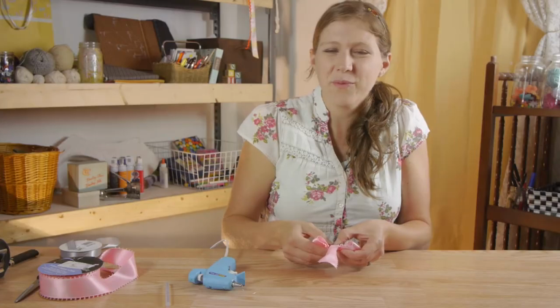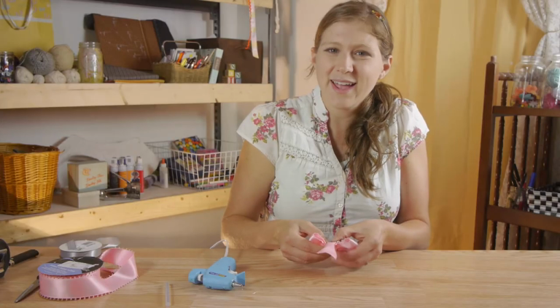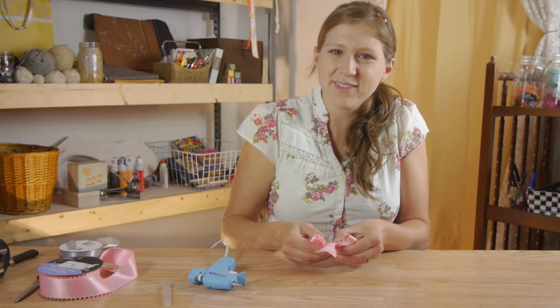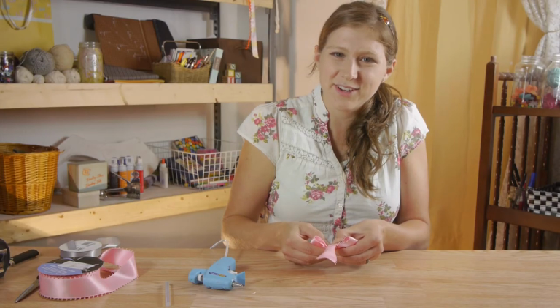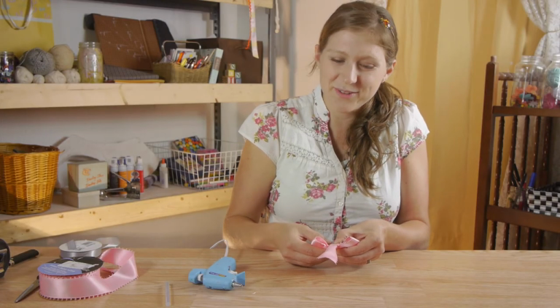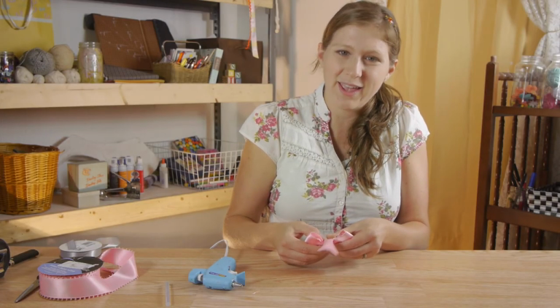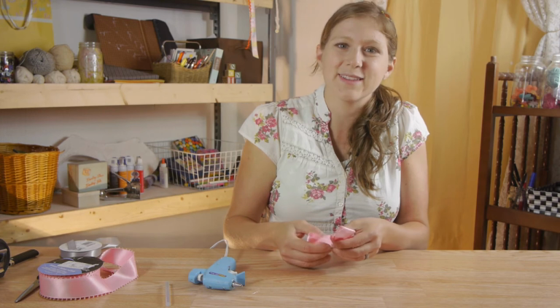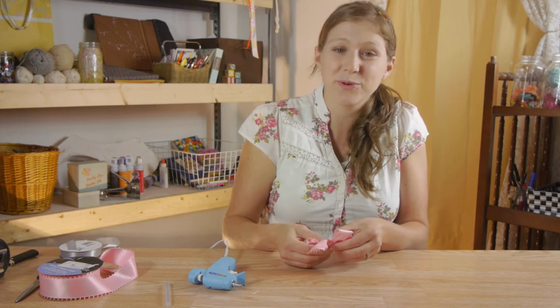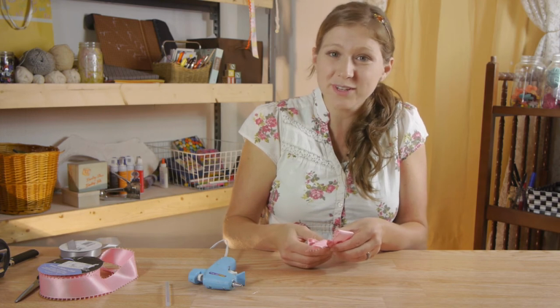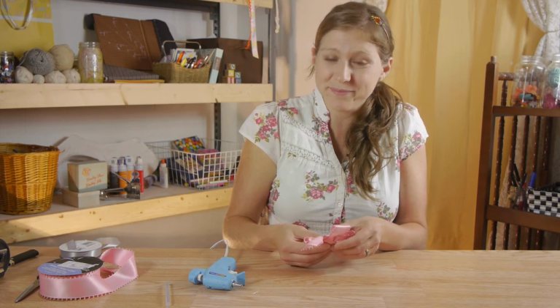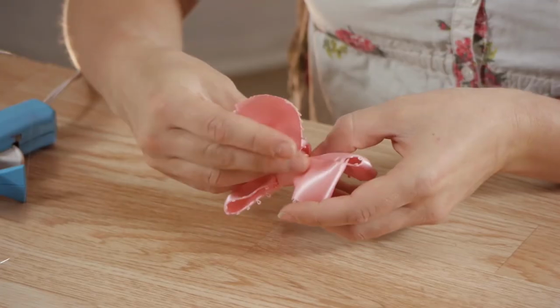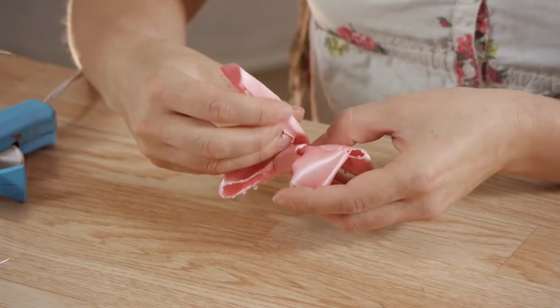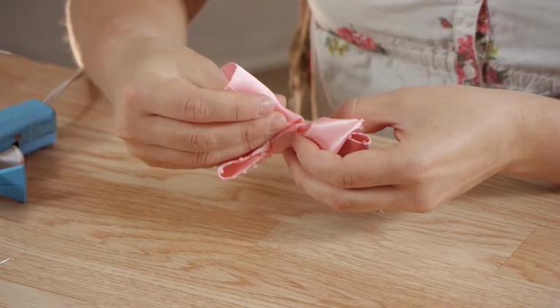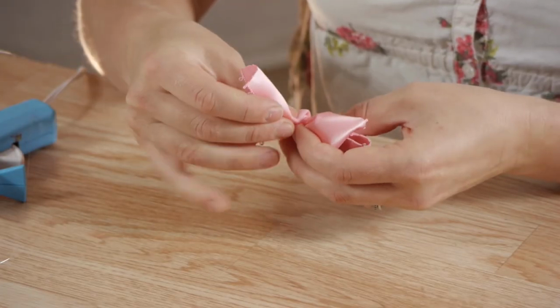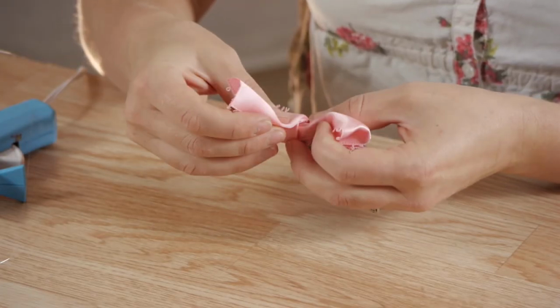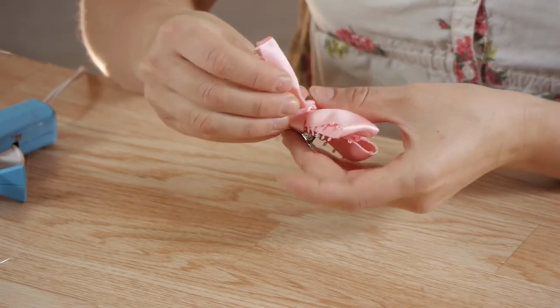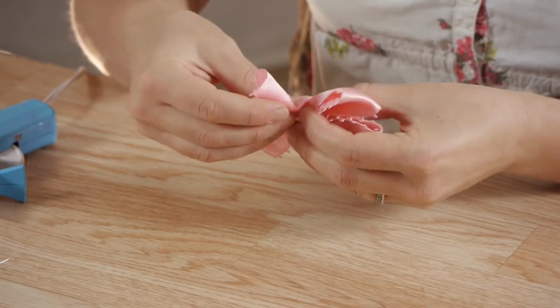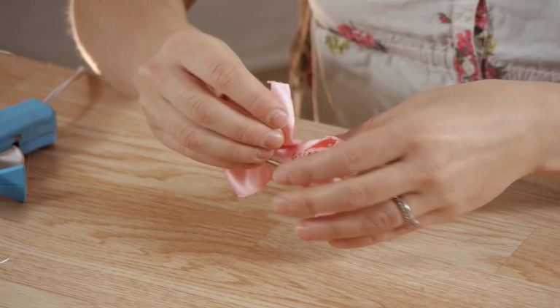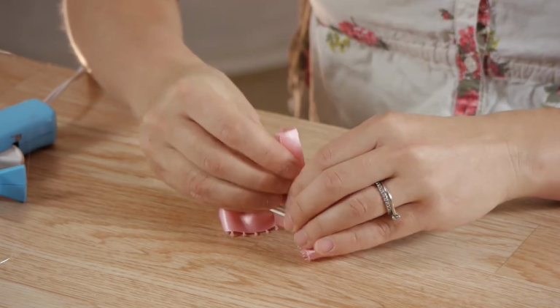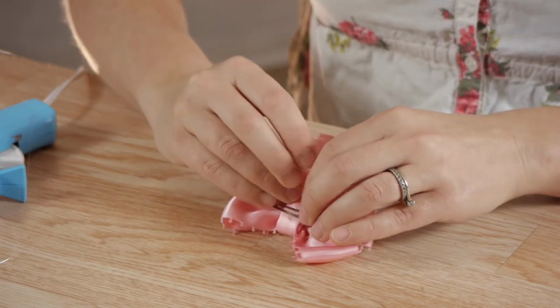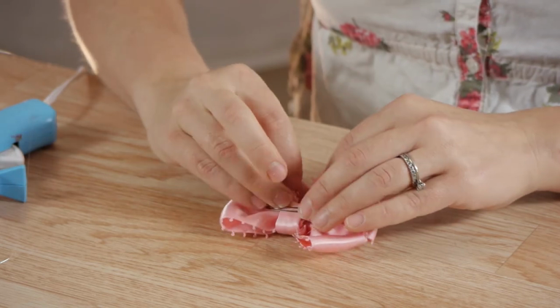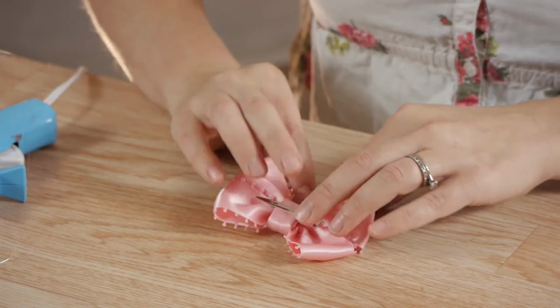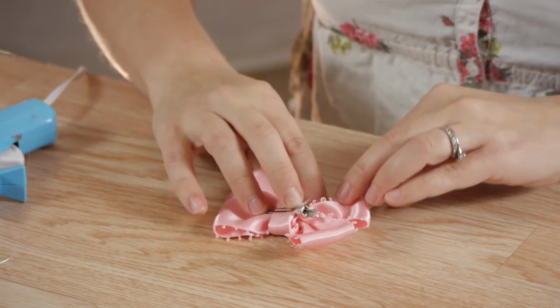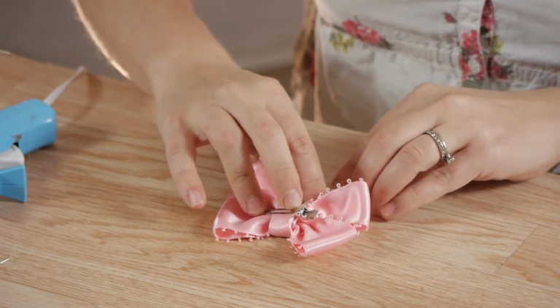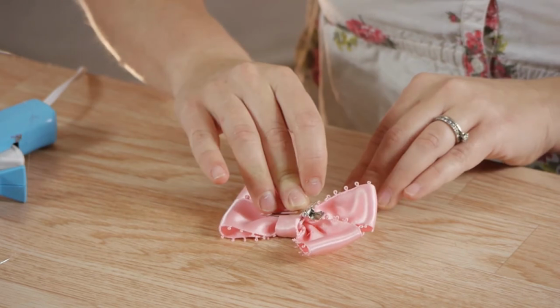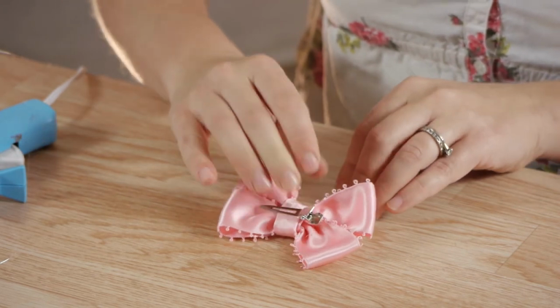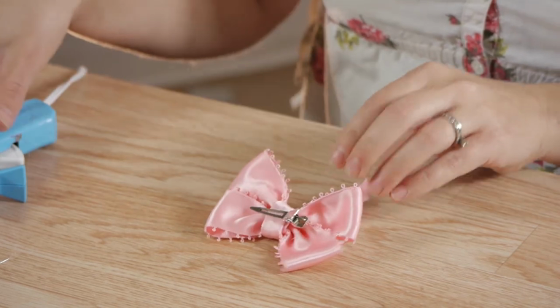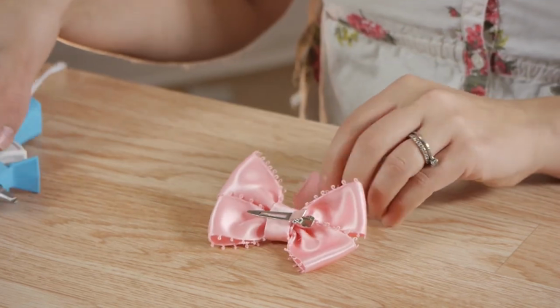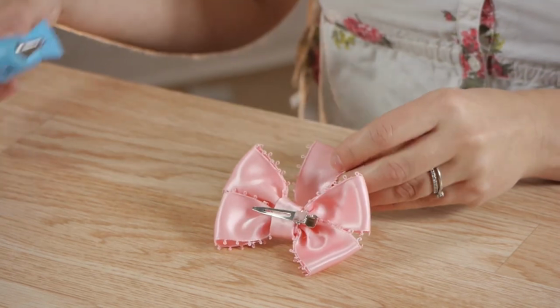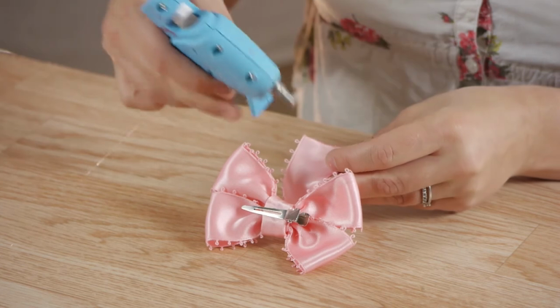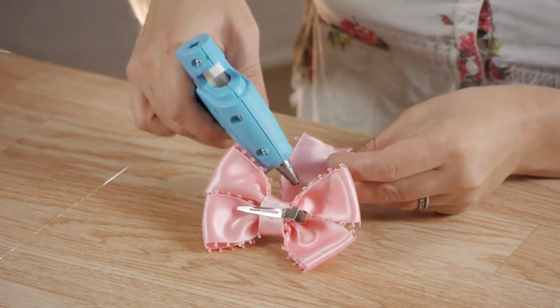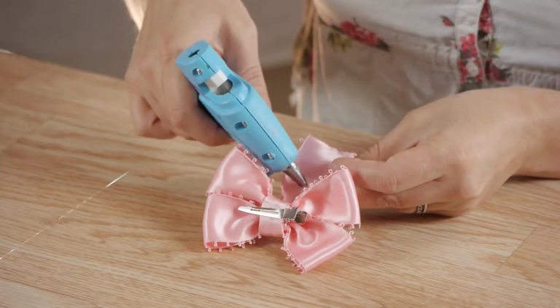Once I have that securely glued and it's cooled a little bit, I'm going to wrap my ribbon around one more time, keeping my ribbon folded and tacking it down again with a little bit of glue if needed.